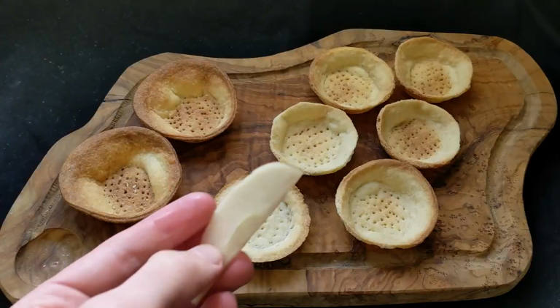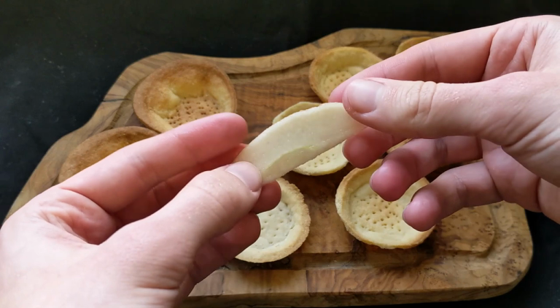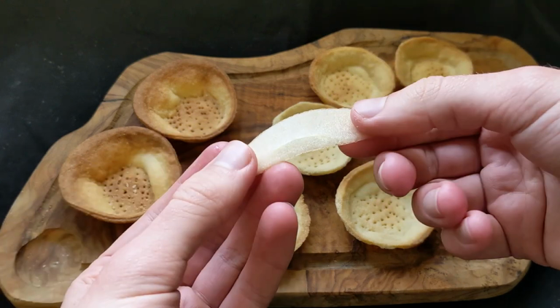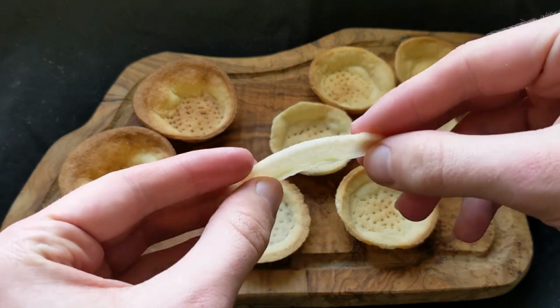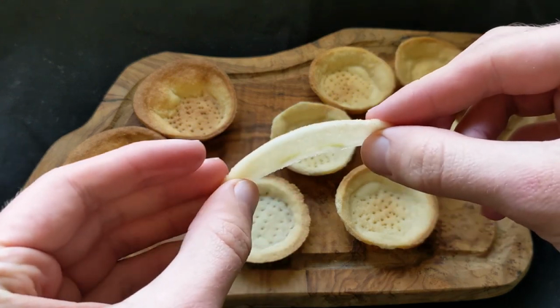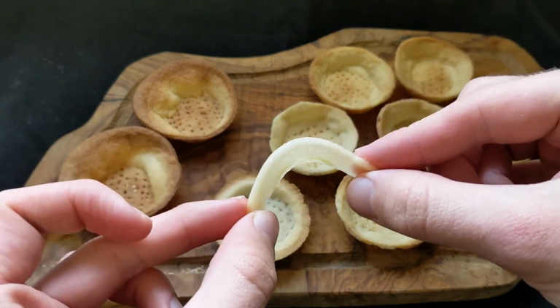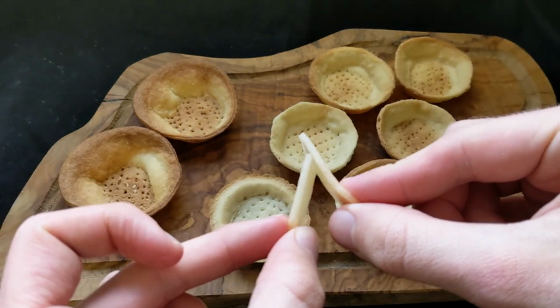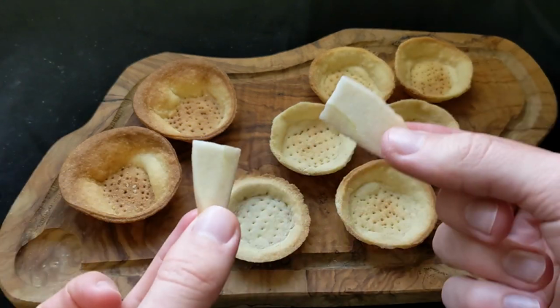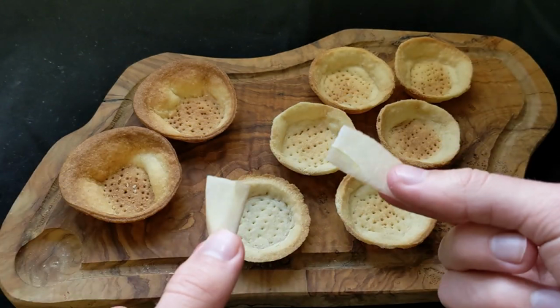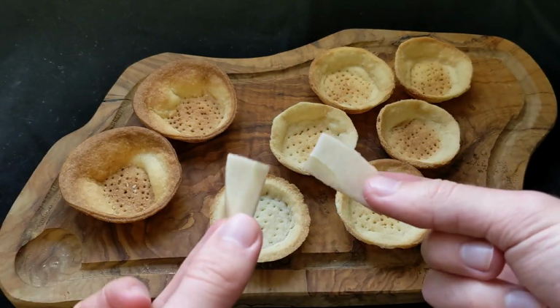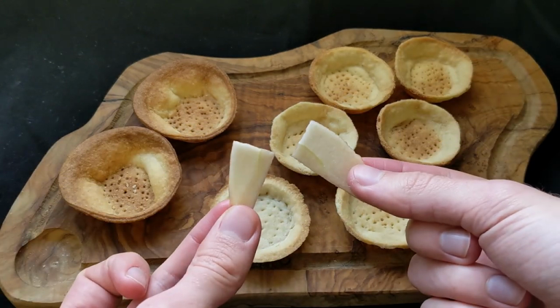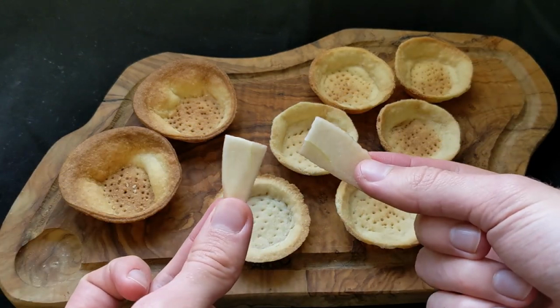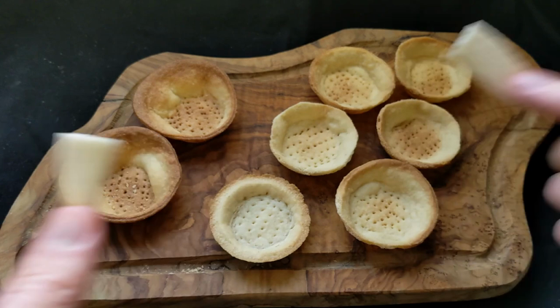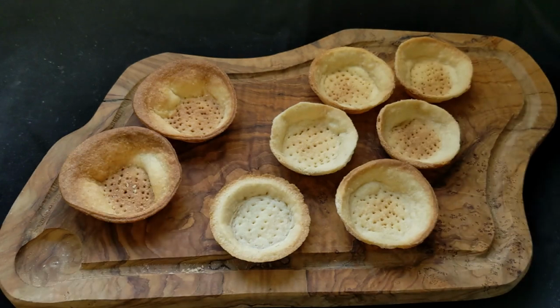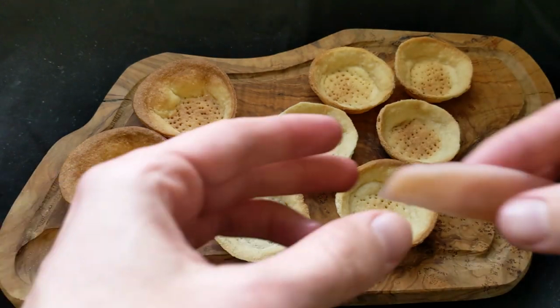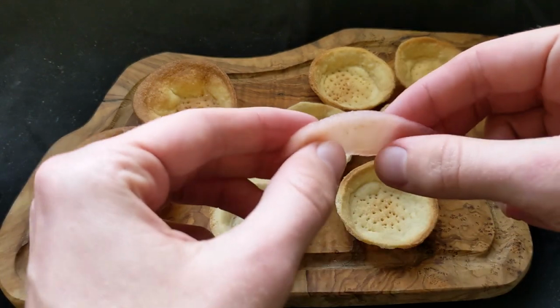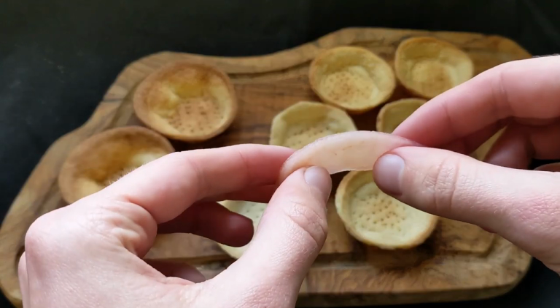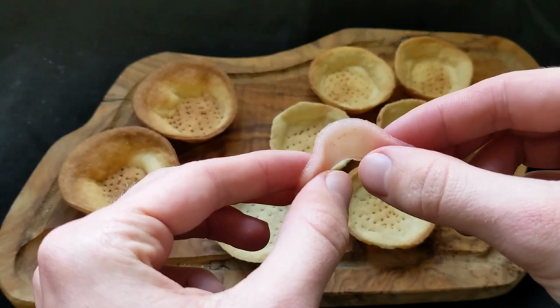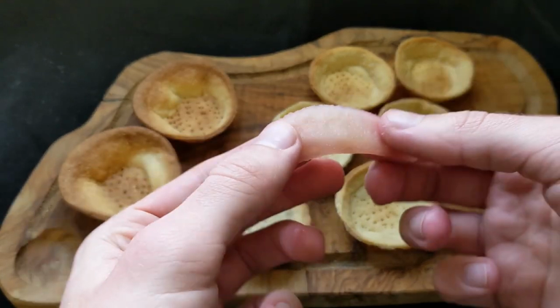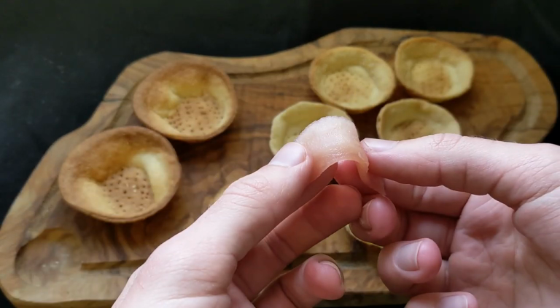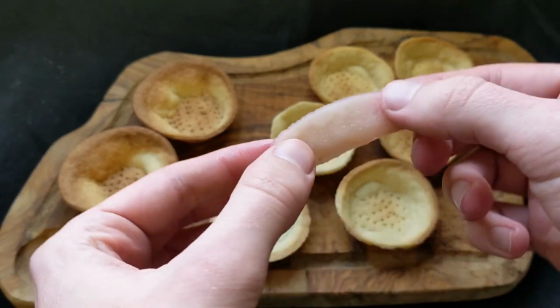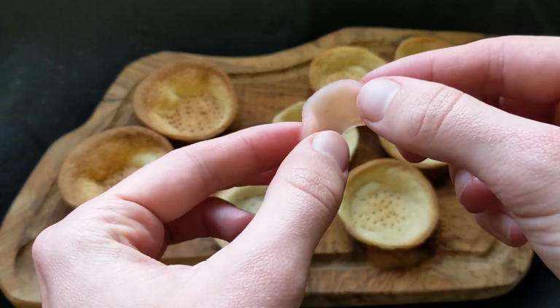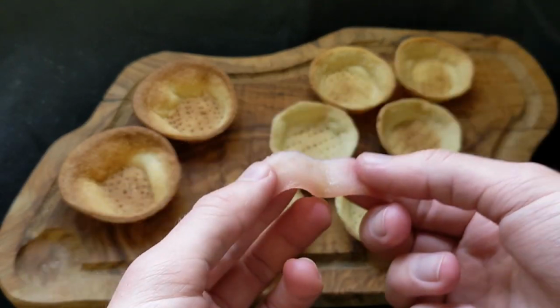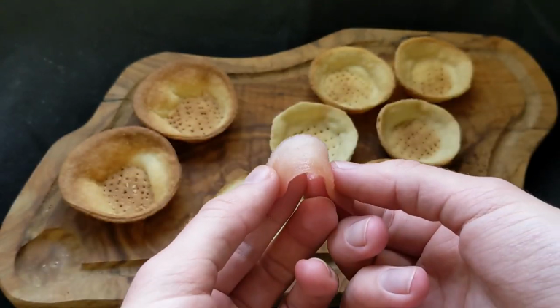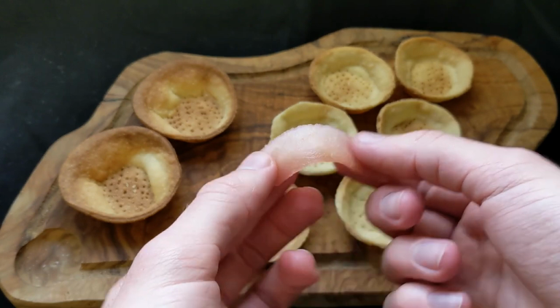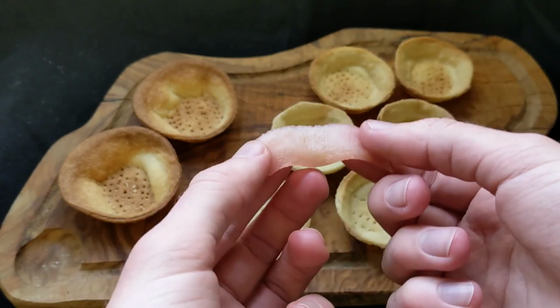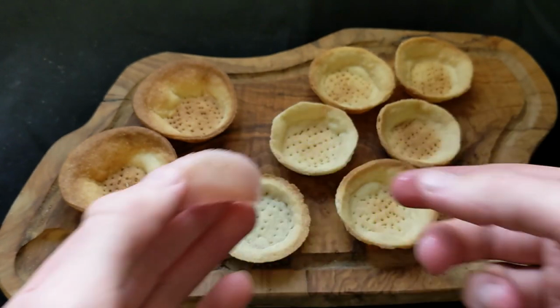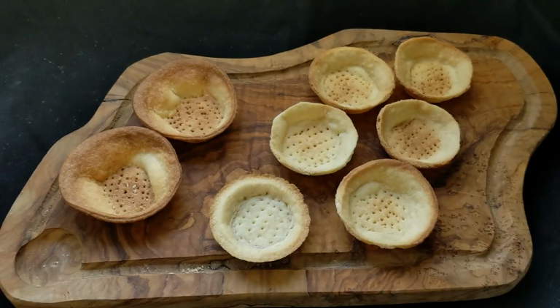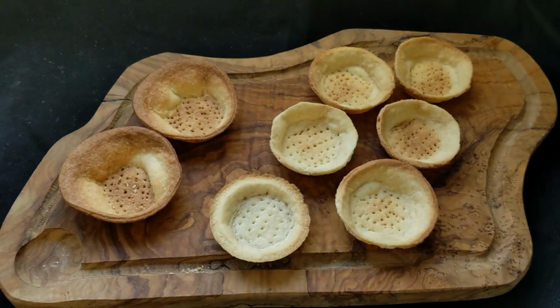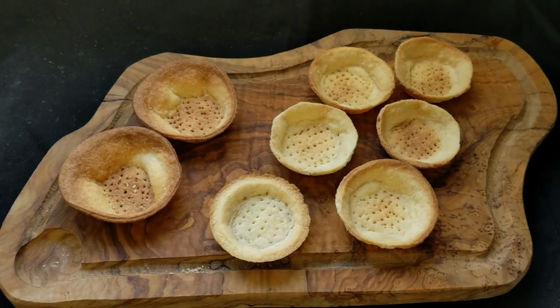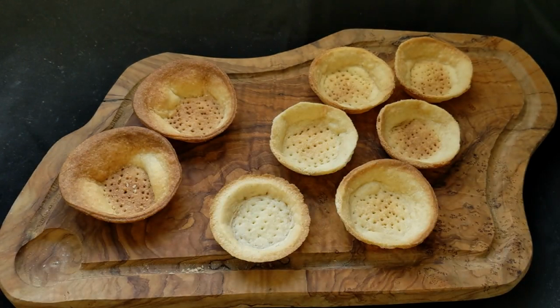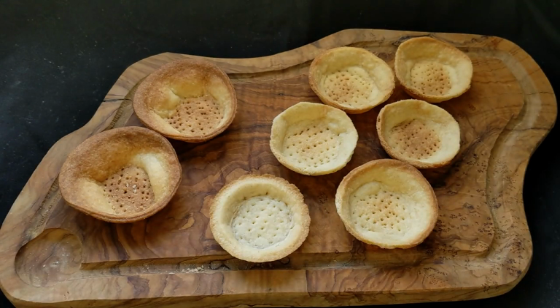Here we have our cases — they're not perfect, I'm not very good at this kind of pastry, but they do the job. I'm showing the difference in texture between the apples: the first is a raw apple, and the second is the one we've stewed in the apple and rose water. You can see it's a lot more flexible.